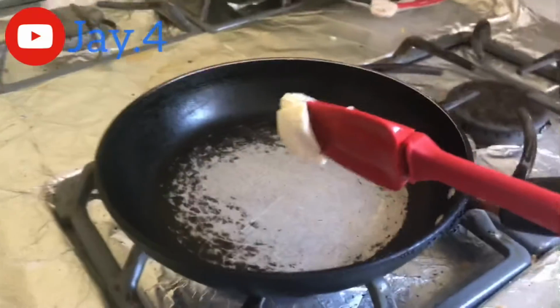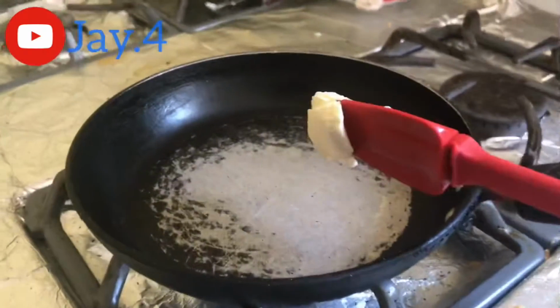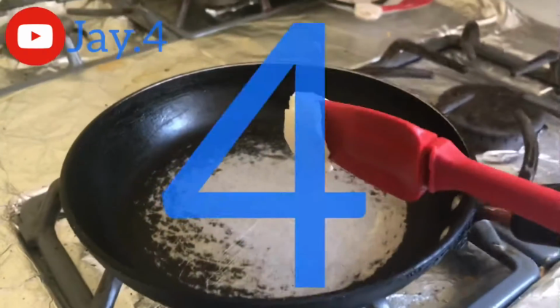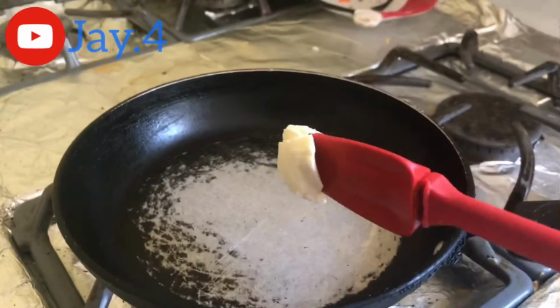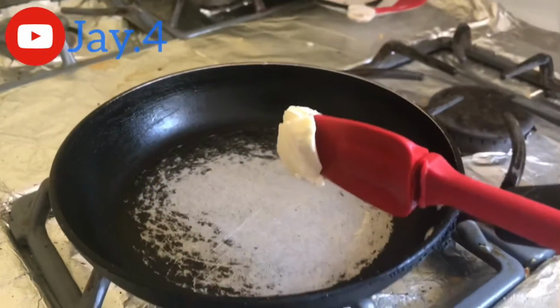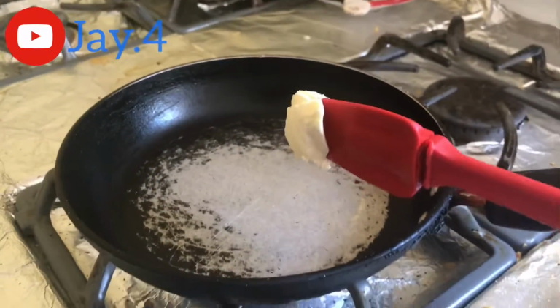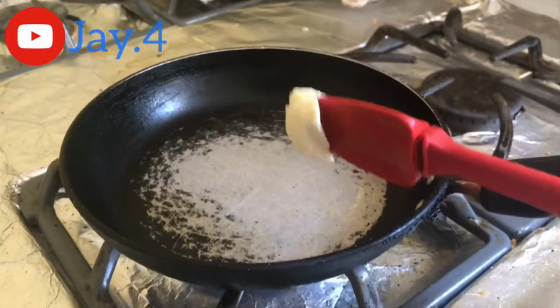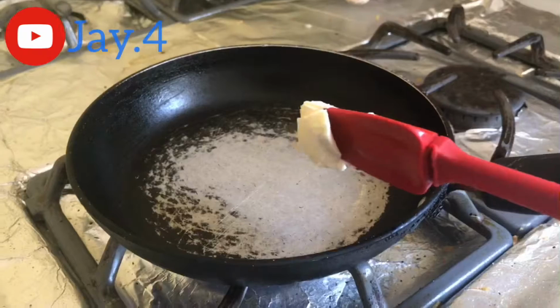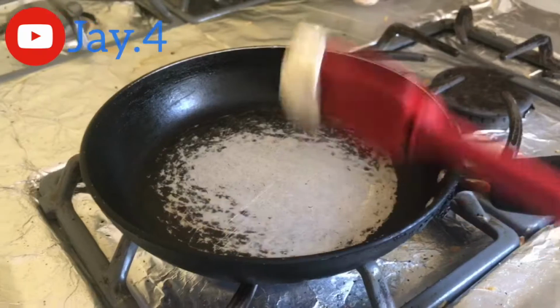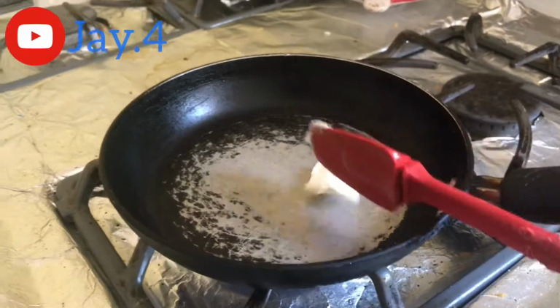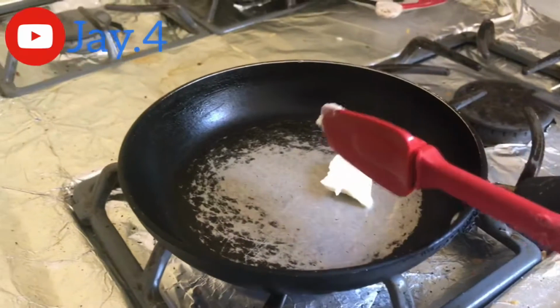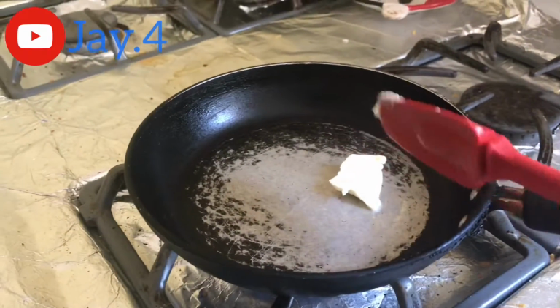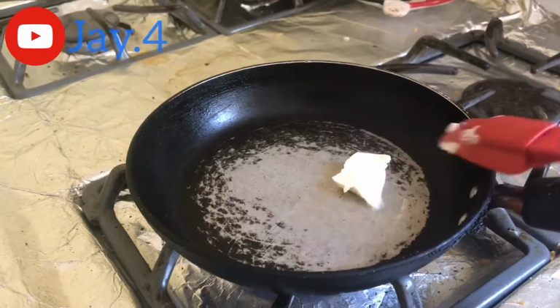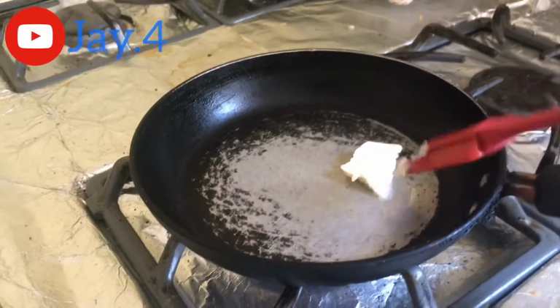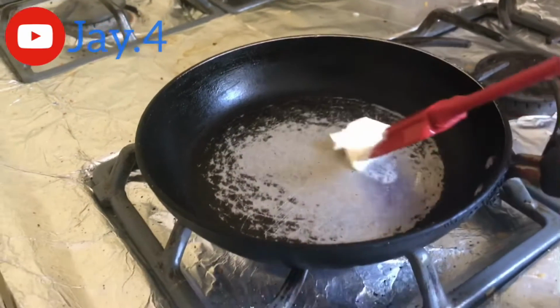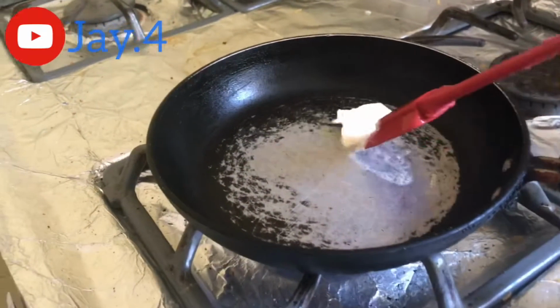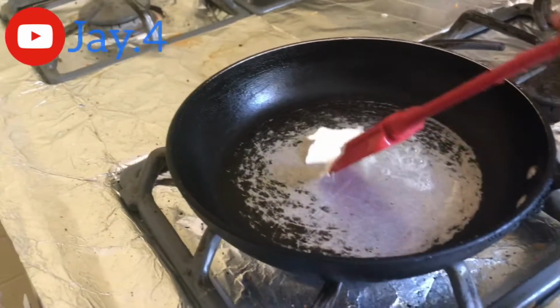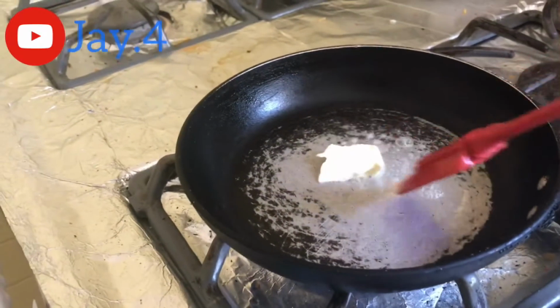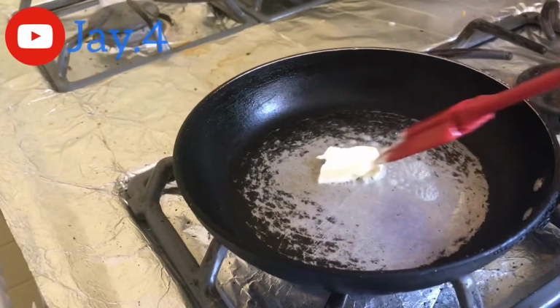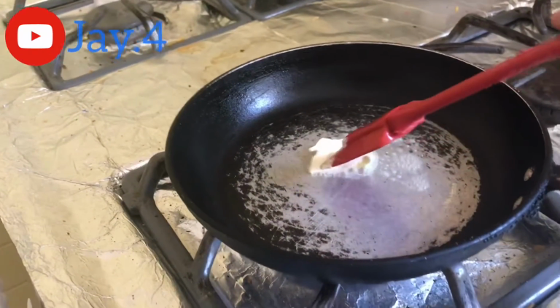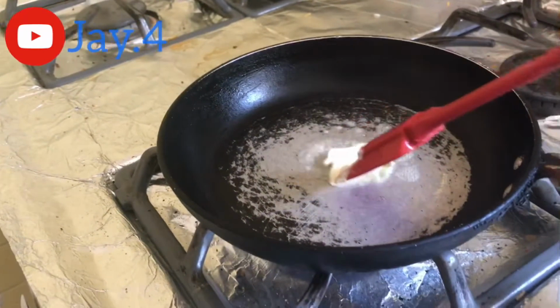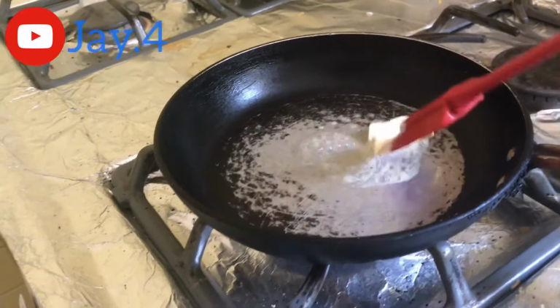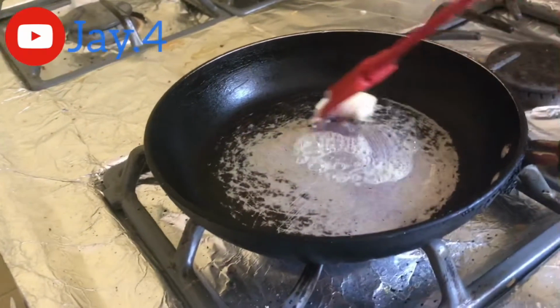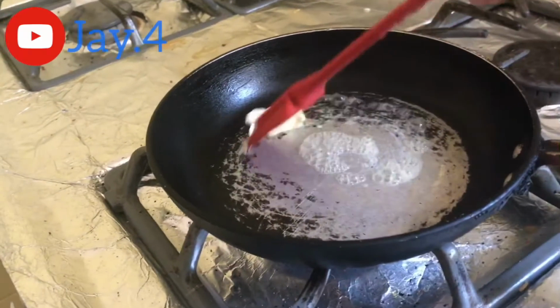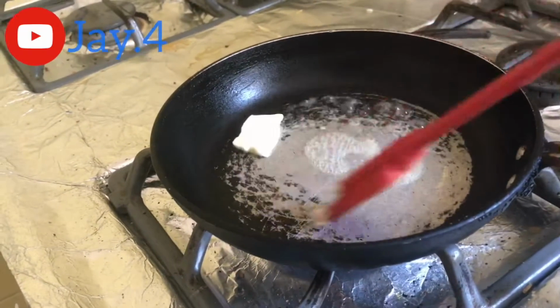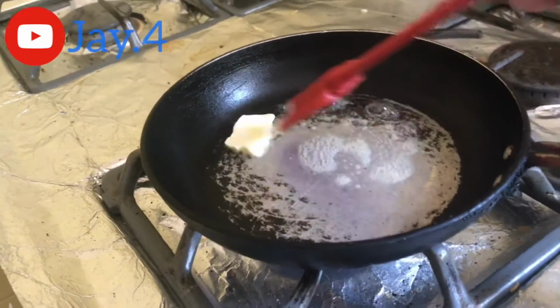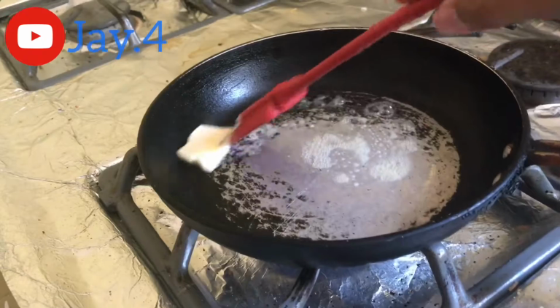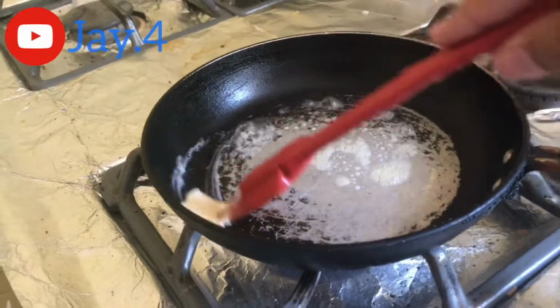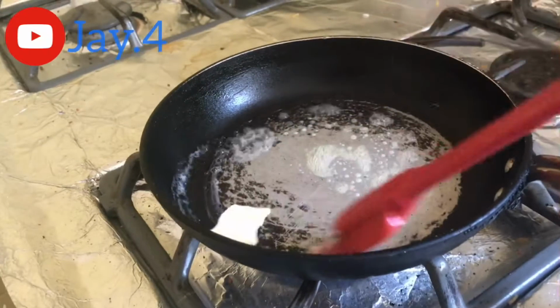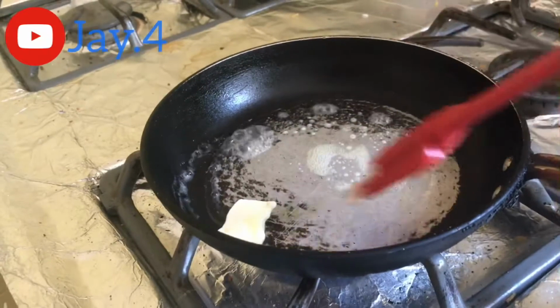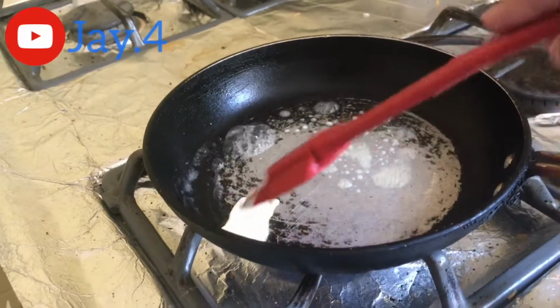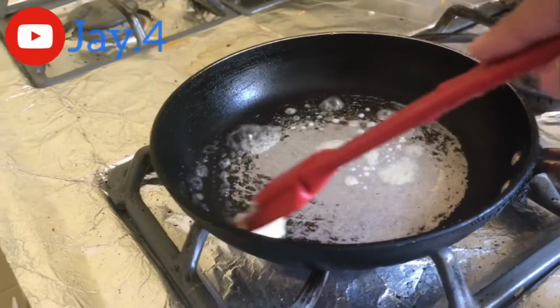Step 5. Put a good amount of butter on the pan and then spread it across and make sure that it gets all around the pan.